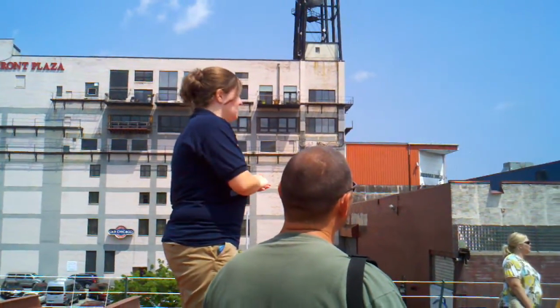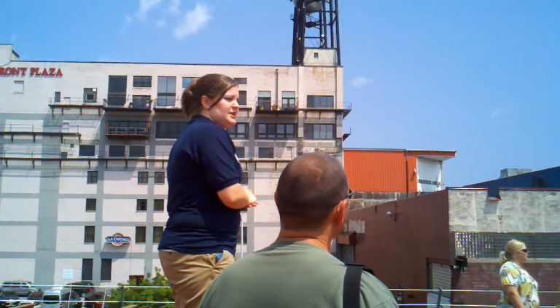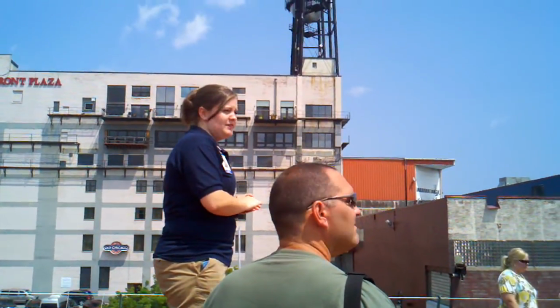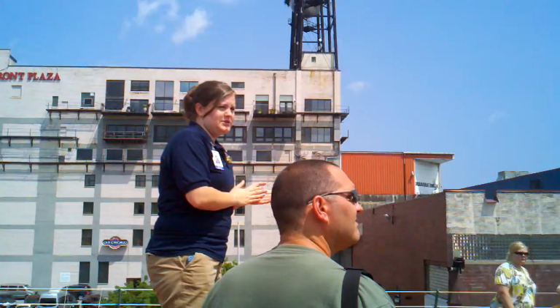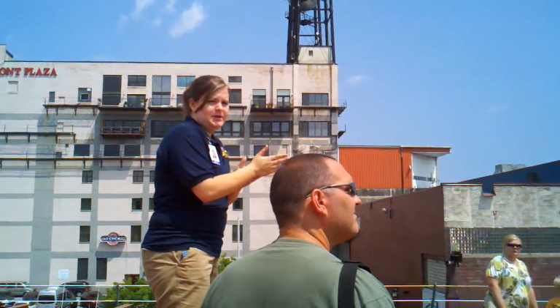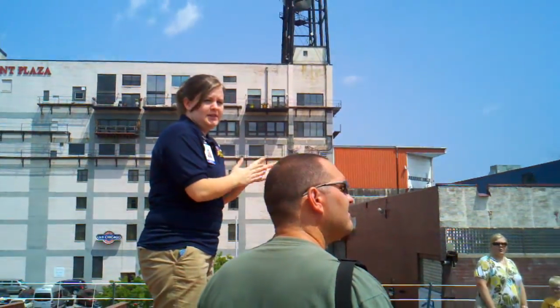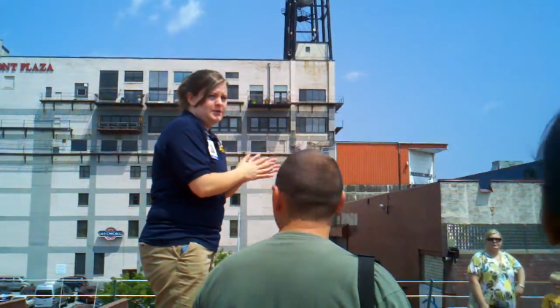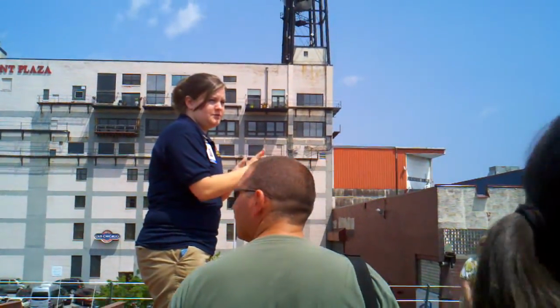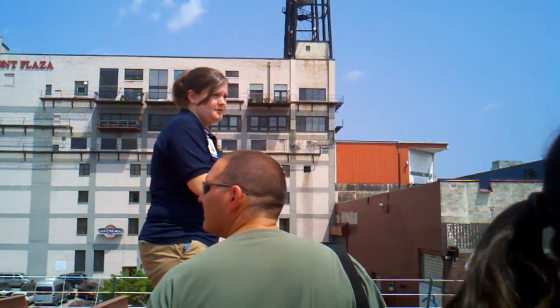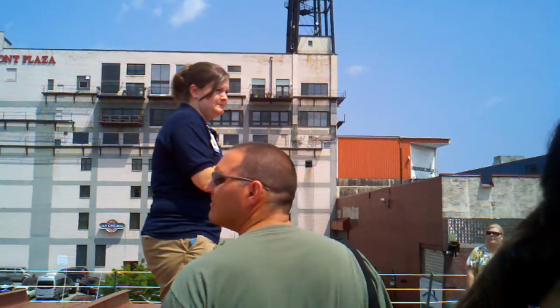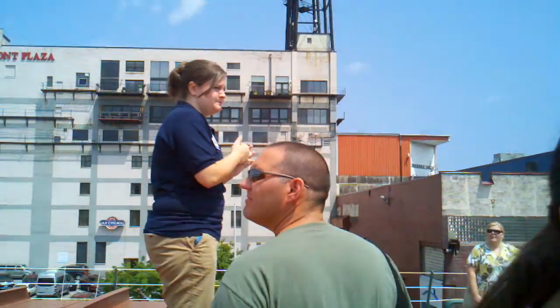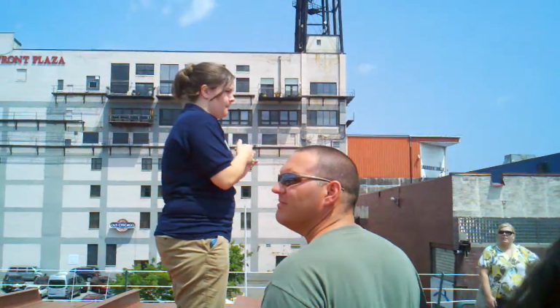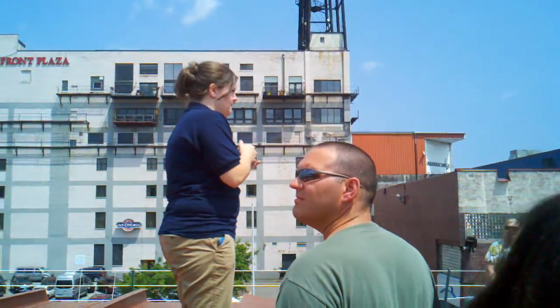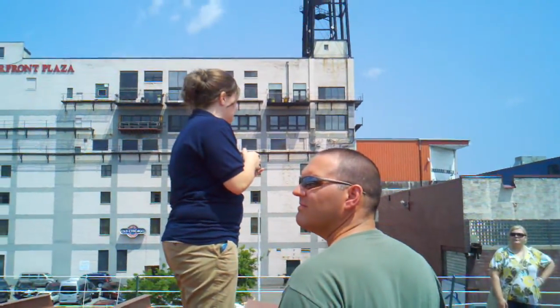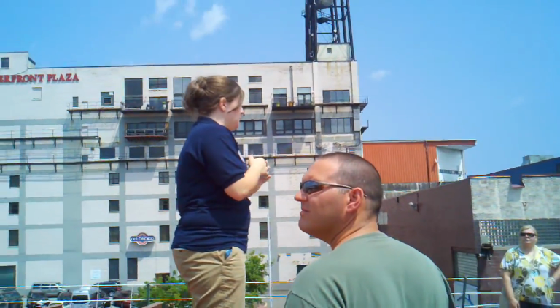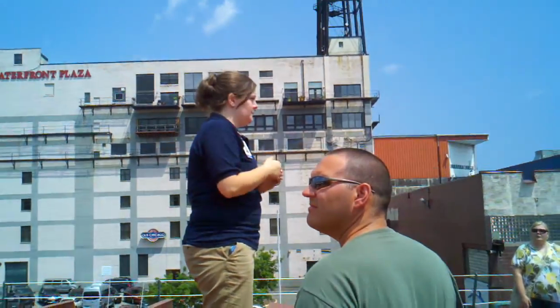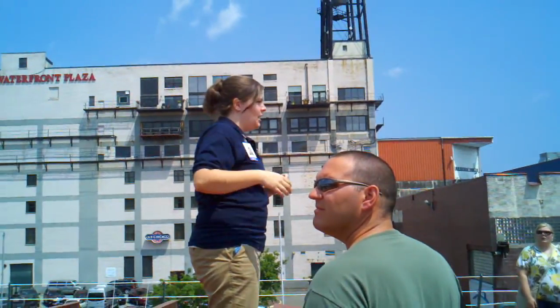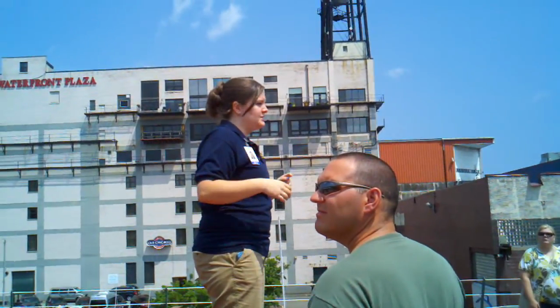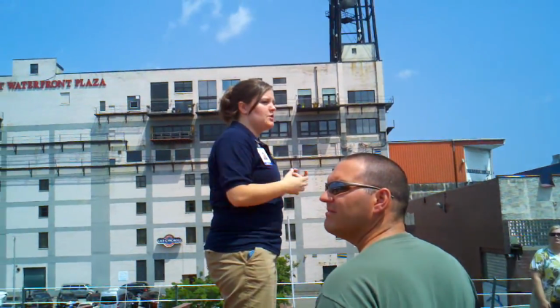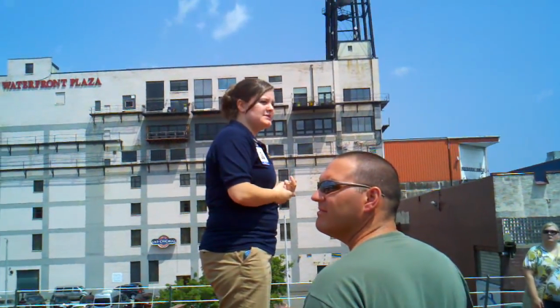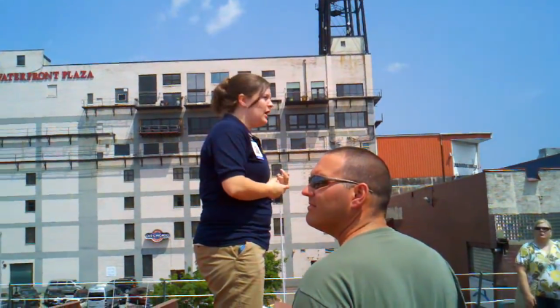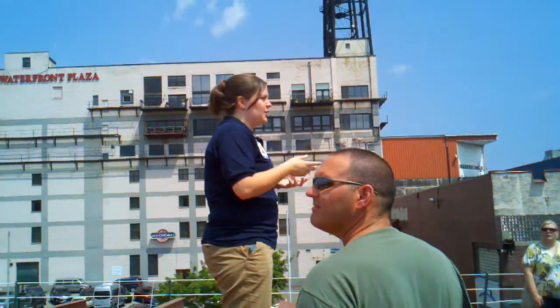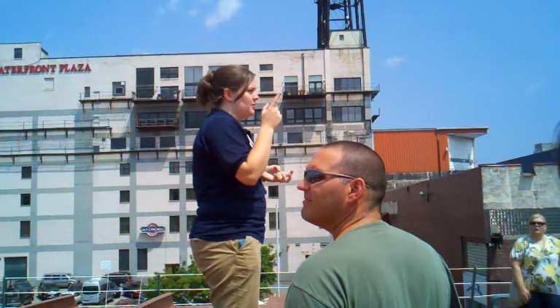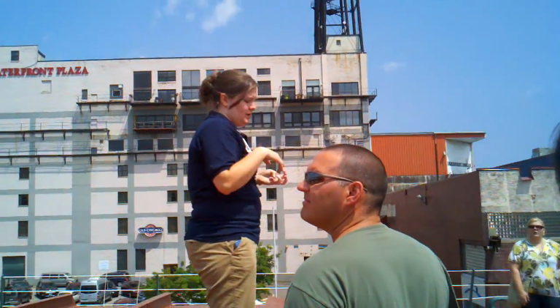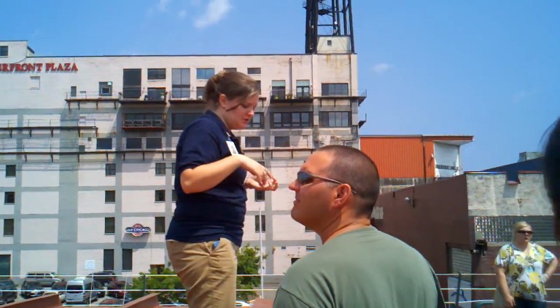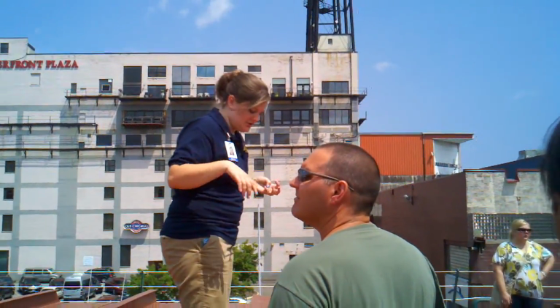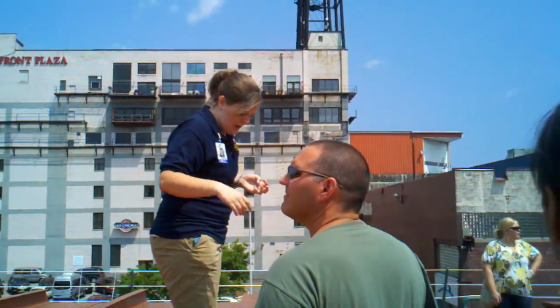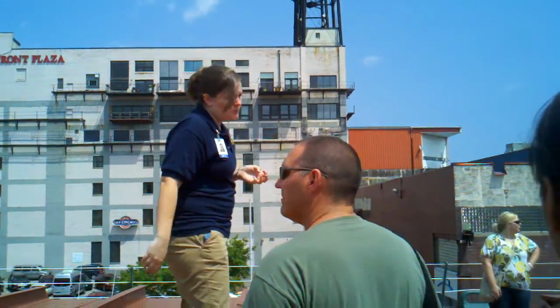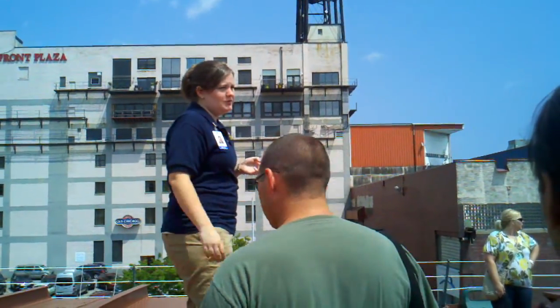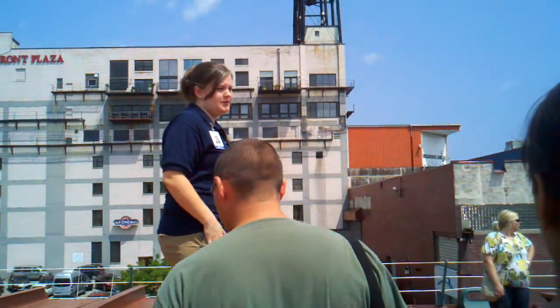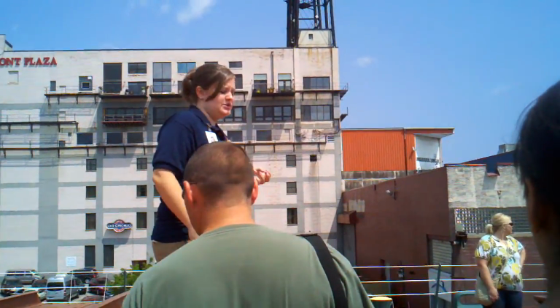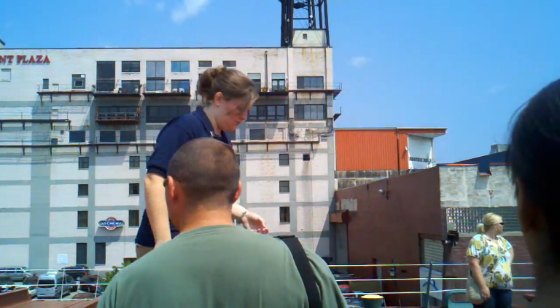Any questions about anything up here so far? Alright, so now we're going to take a walk. We're going to go to the start of the ship, and then we're going to go down into the engine room.